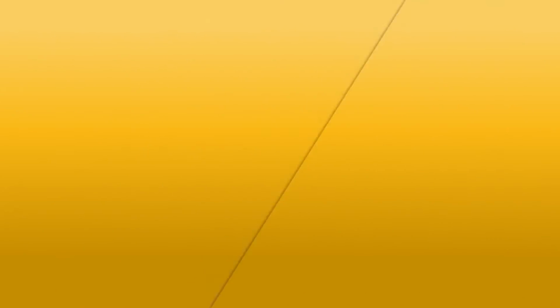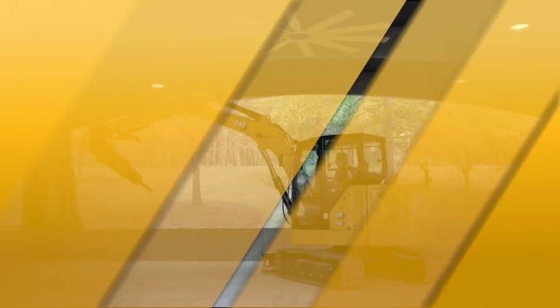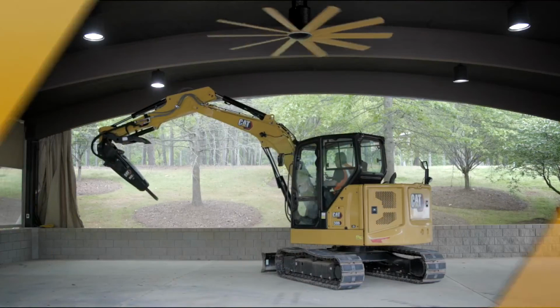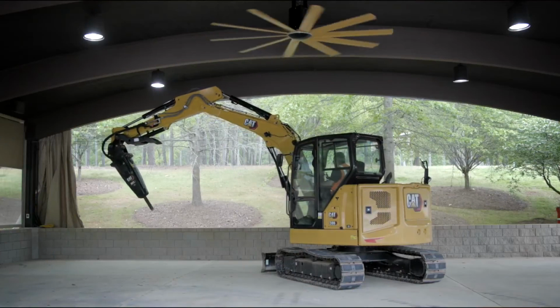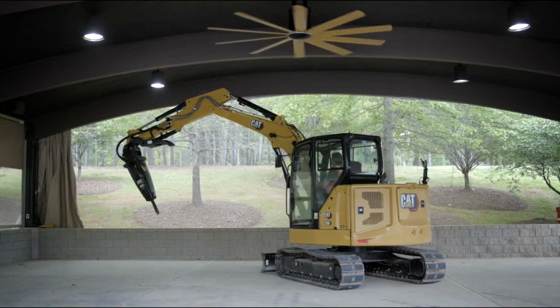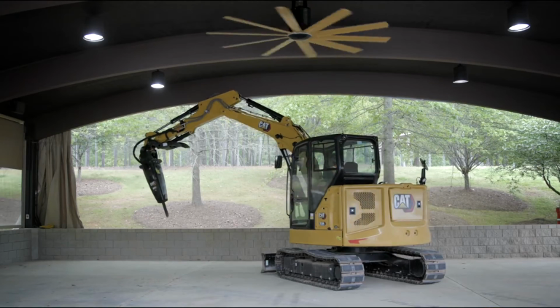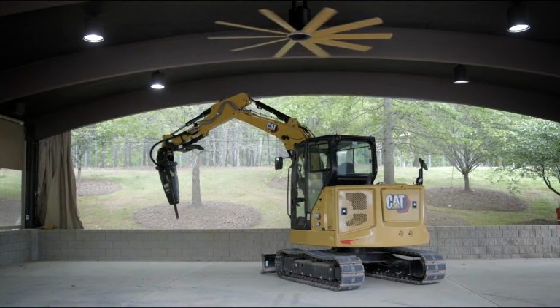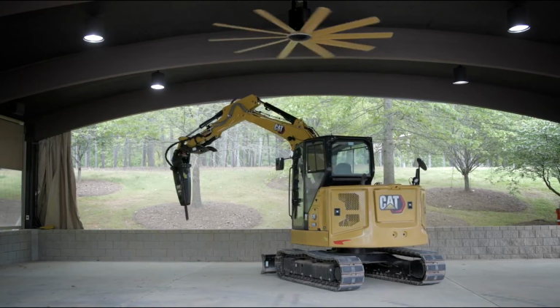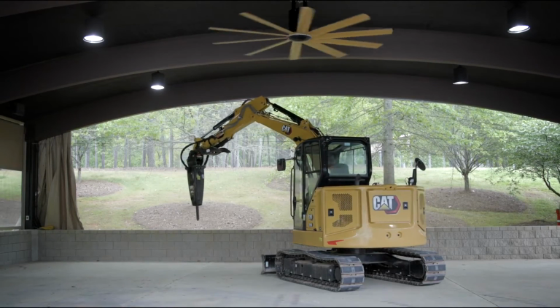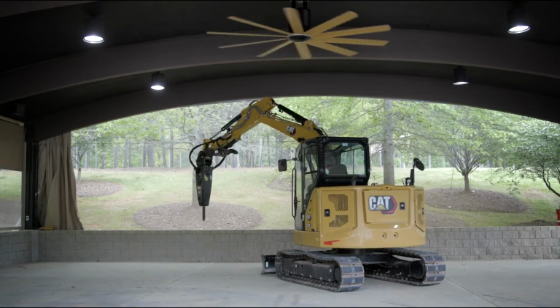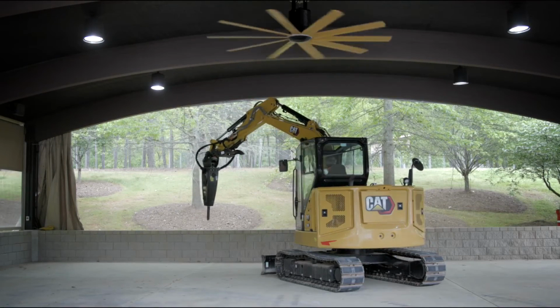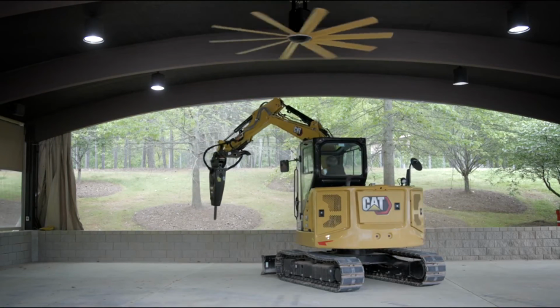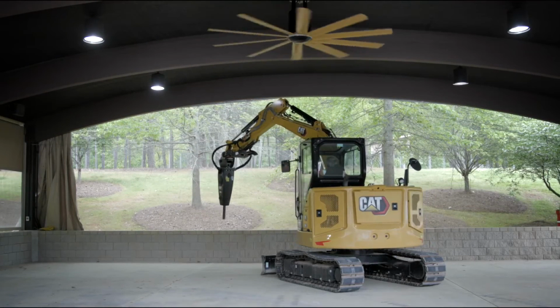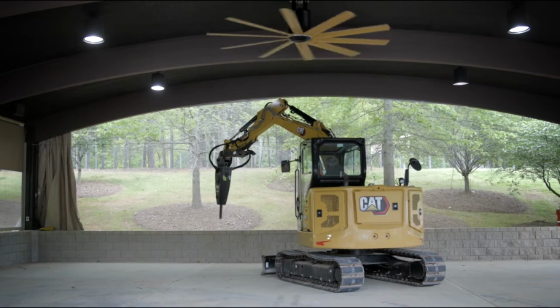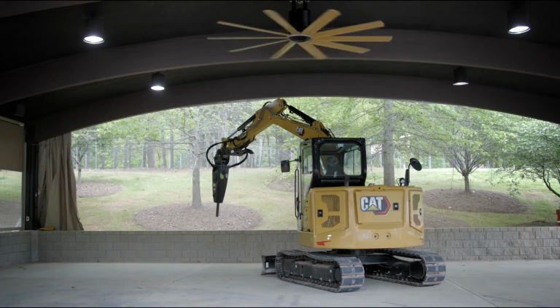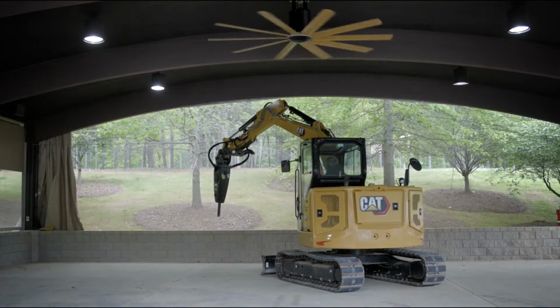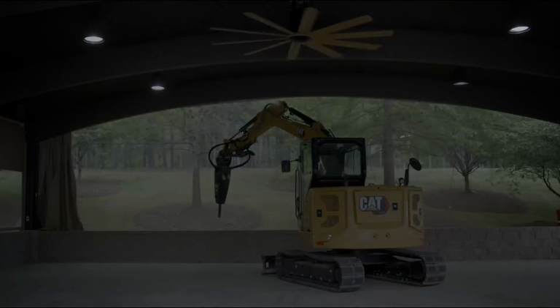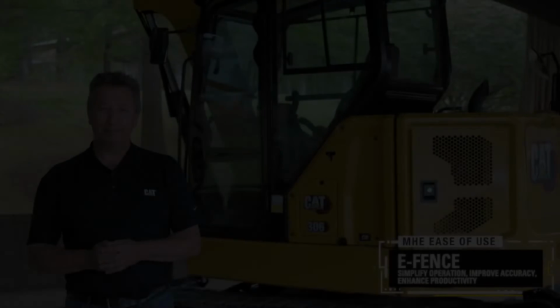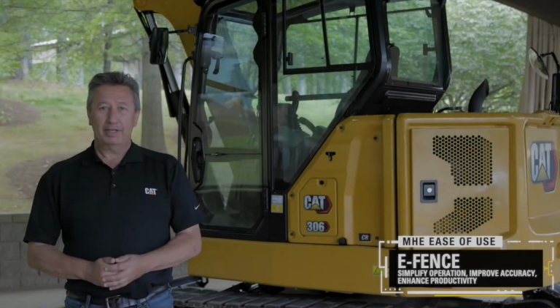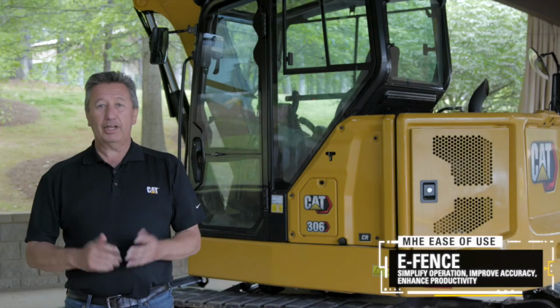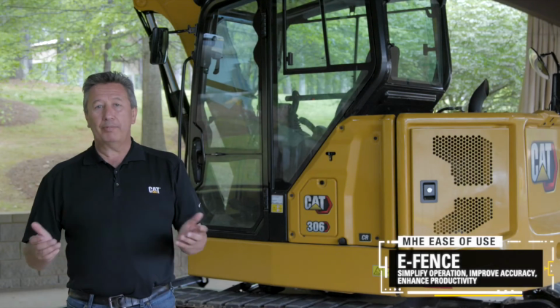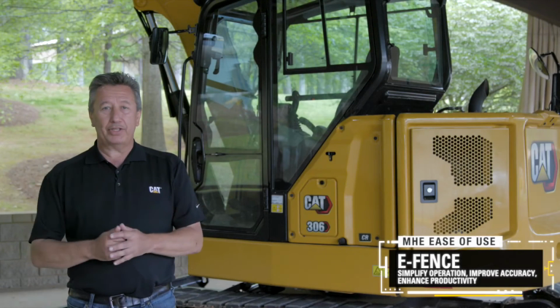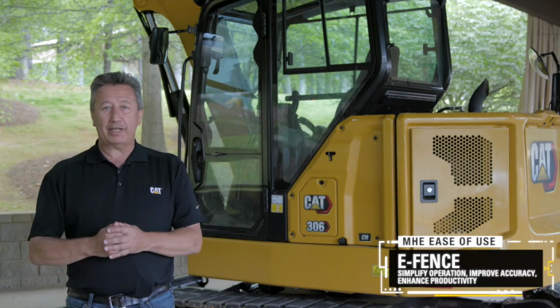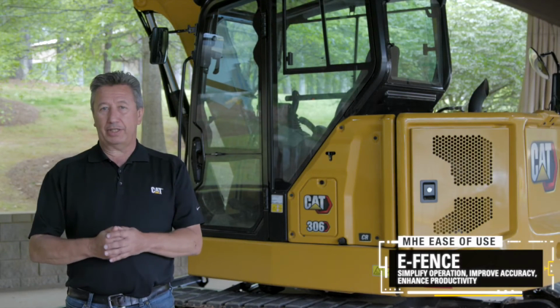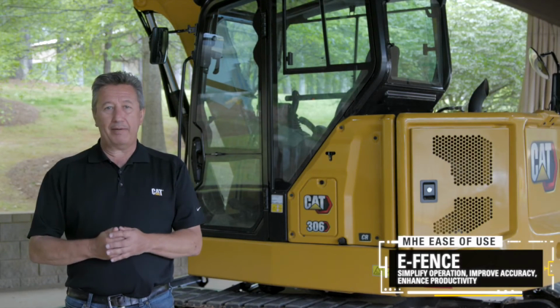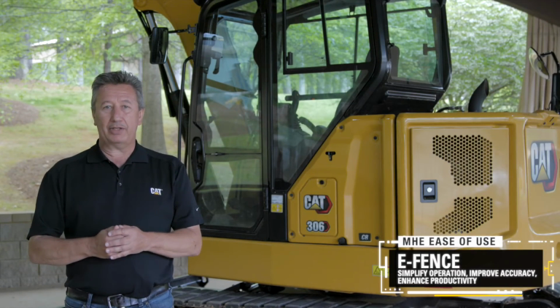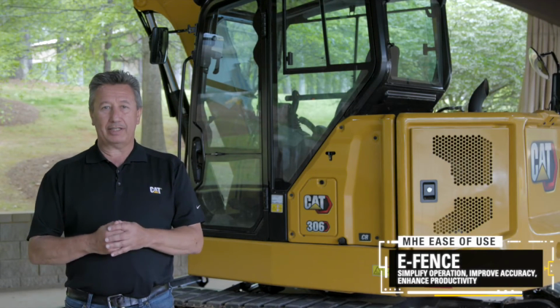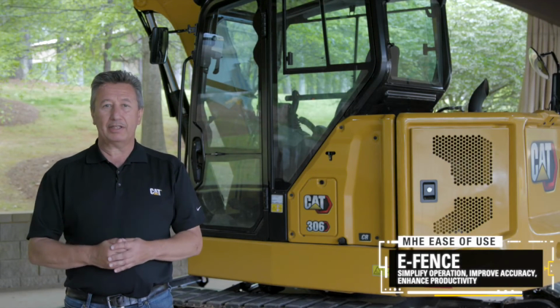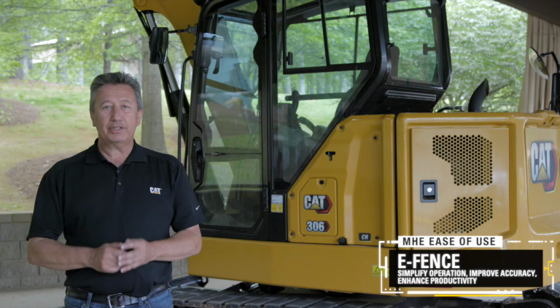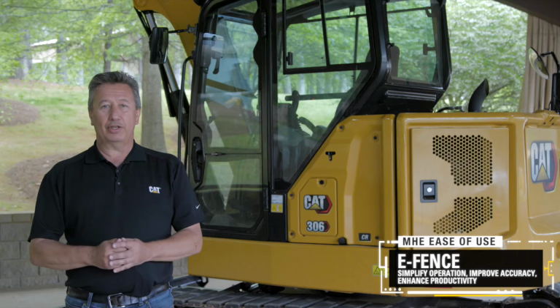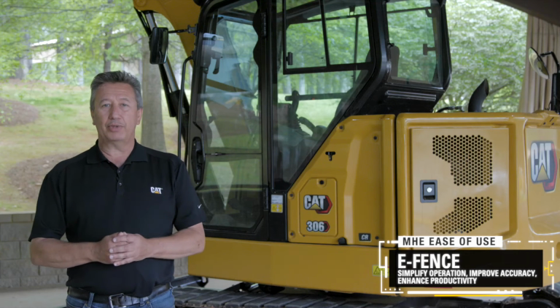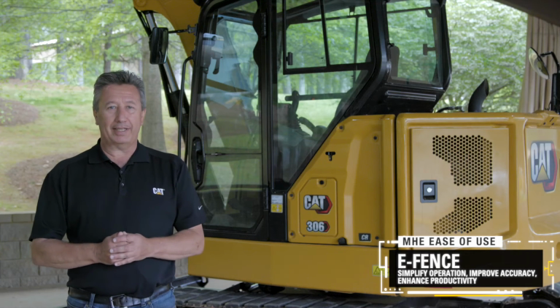So now I know I'm very safe to come across and I can start hammering to take out this wall. To learn more about this new technology on the CAT Mini Hydraulic Excavators, contact your local CAT dealer.